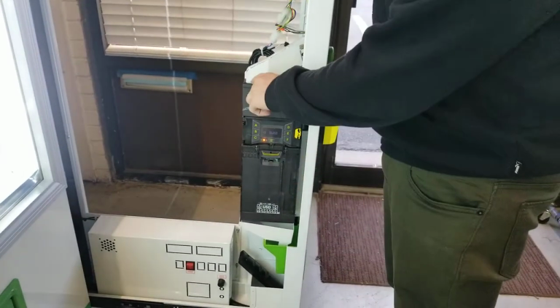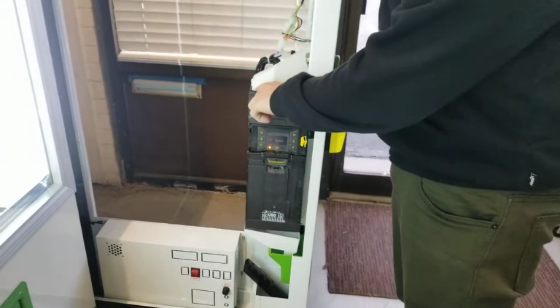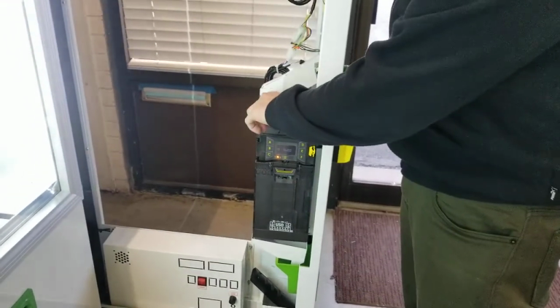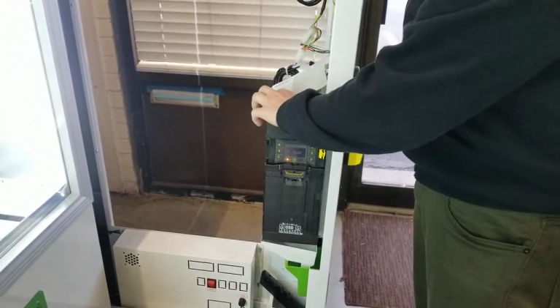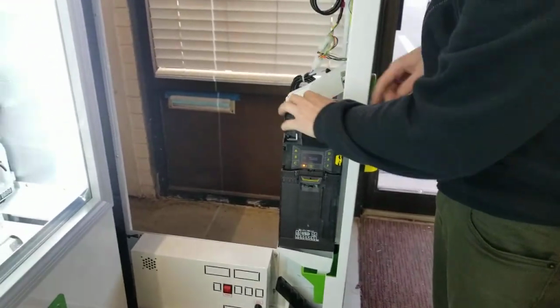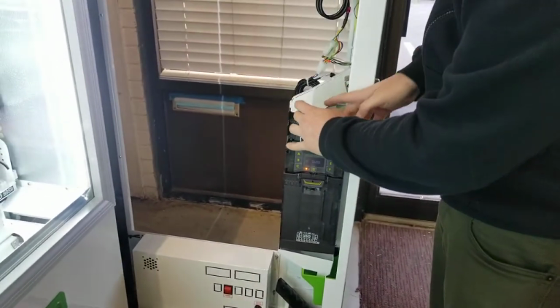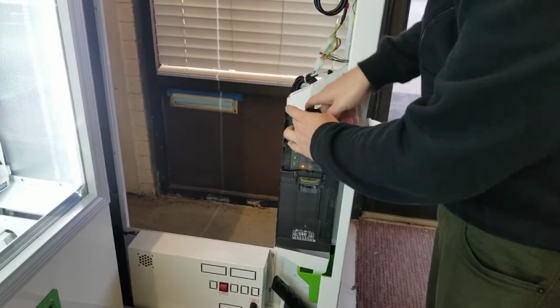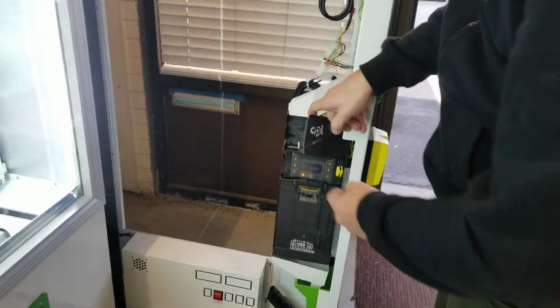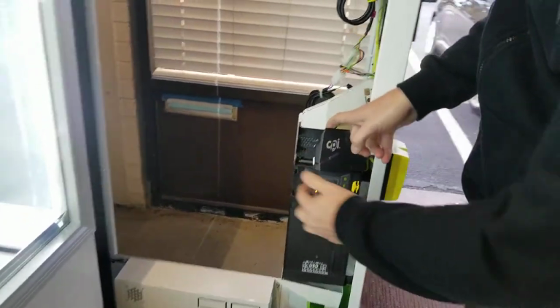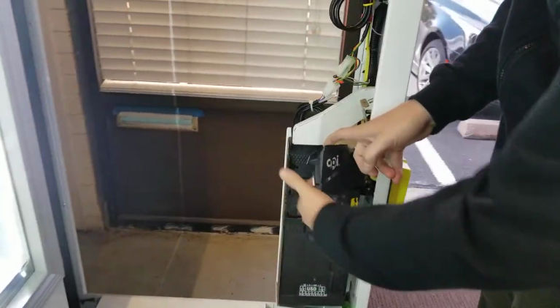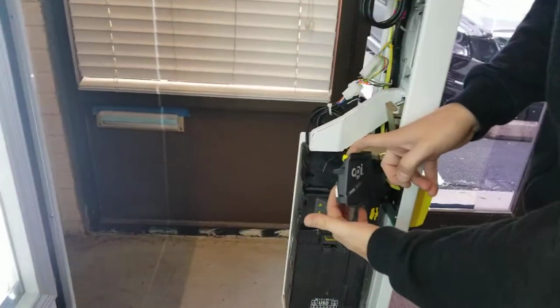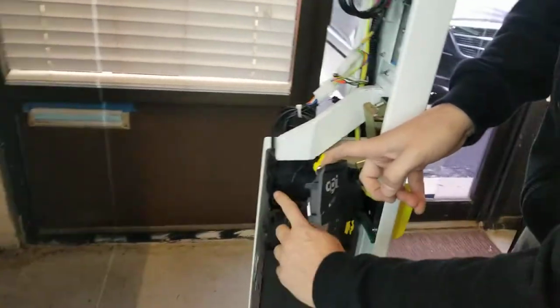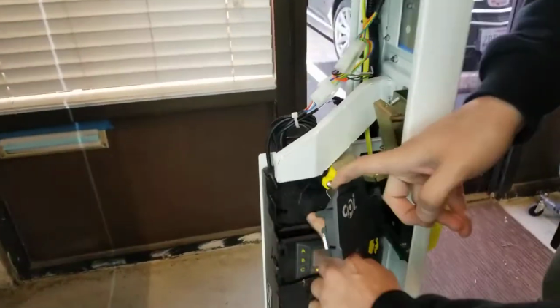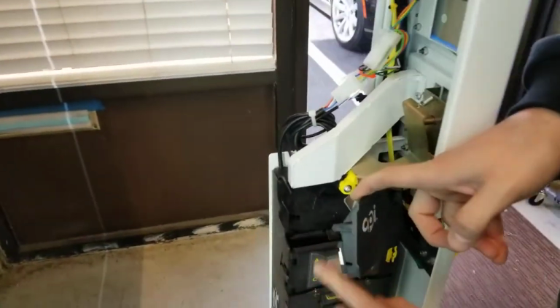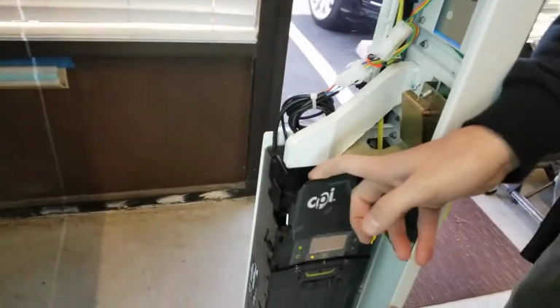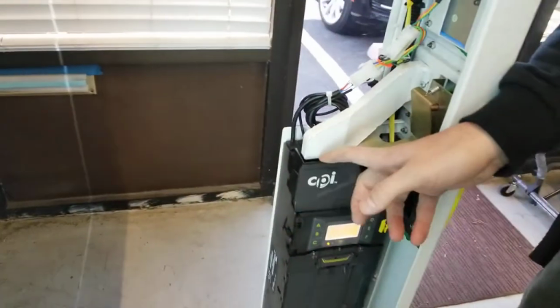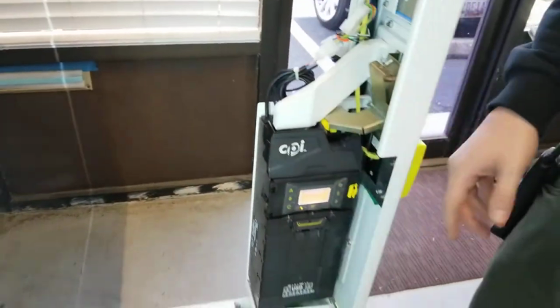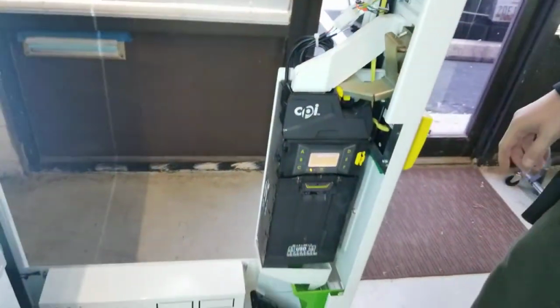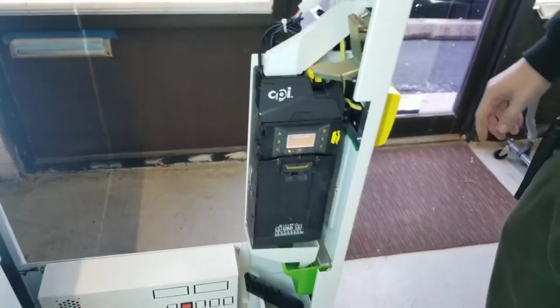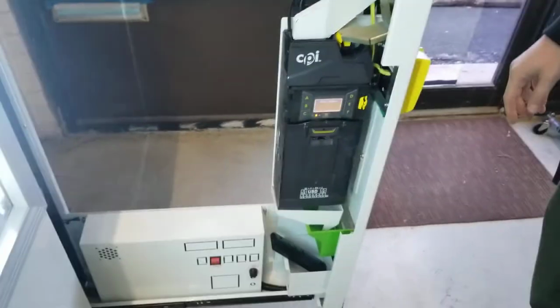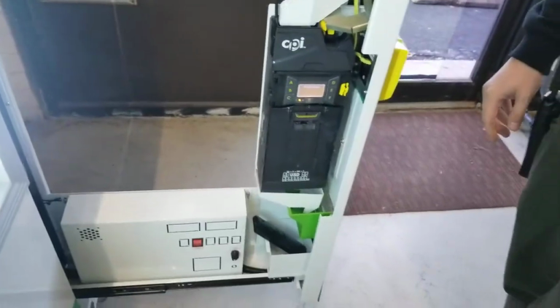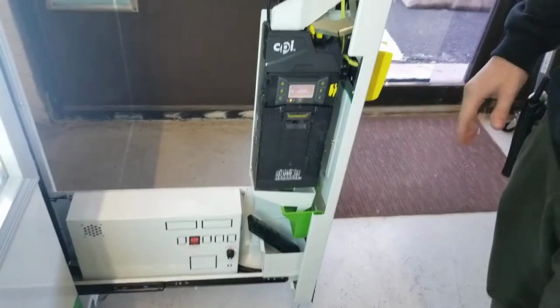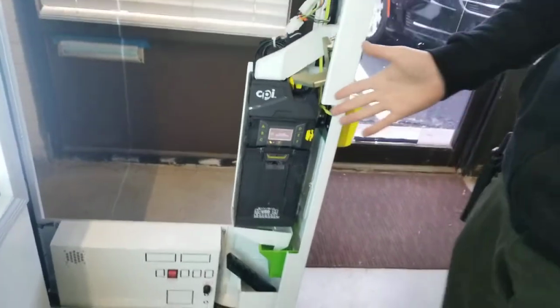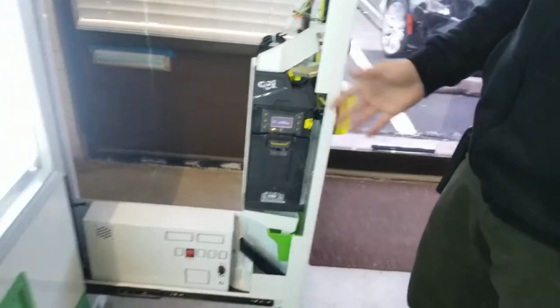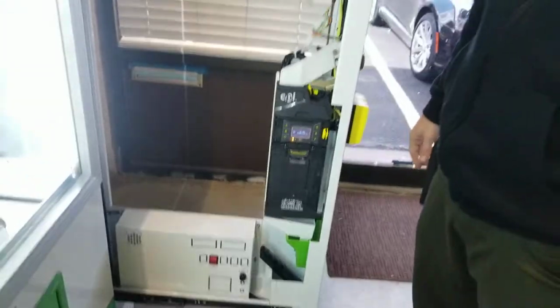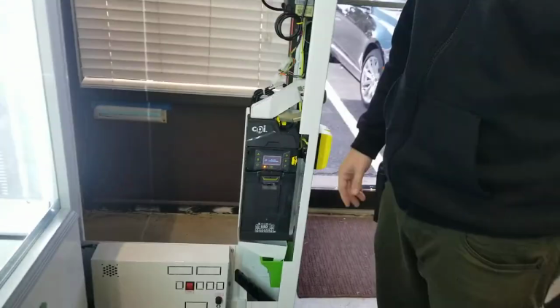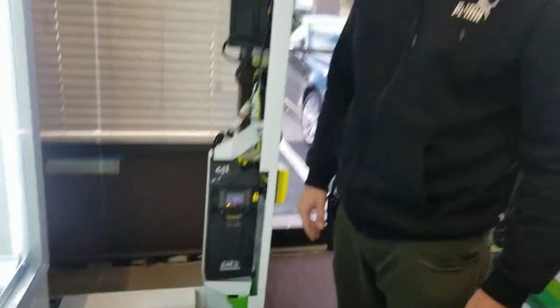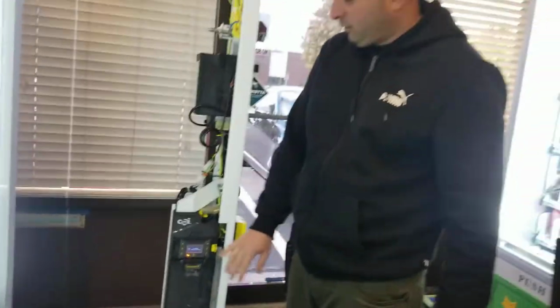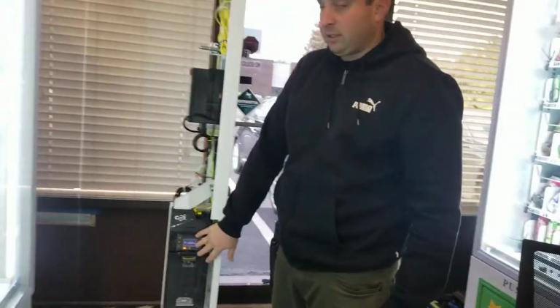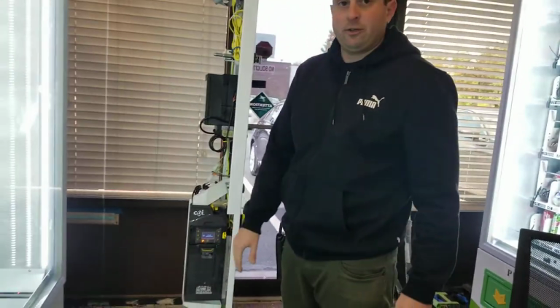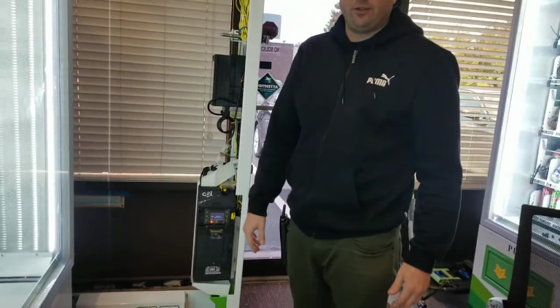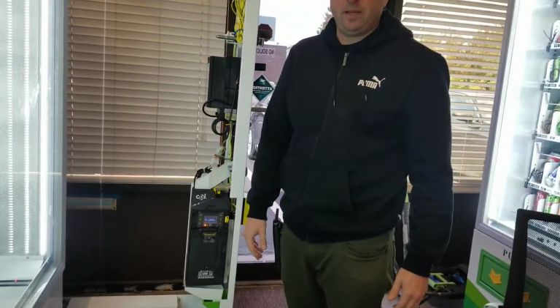If you ever want to clean in here, you can open this piece up and just clean in here and here. That's just good maintenance for the coin mech. And that's everything you need to know as far as loading change. Thank you.